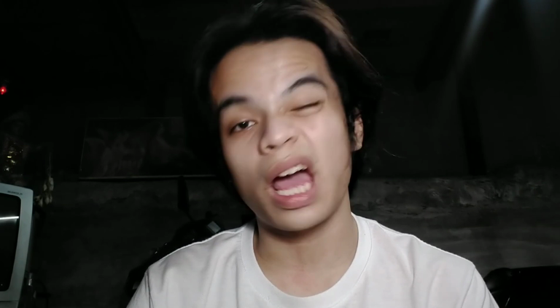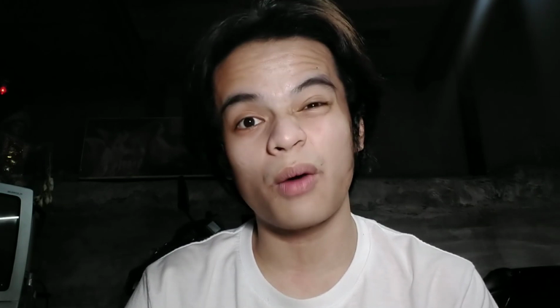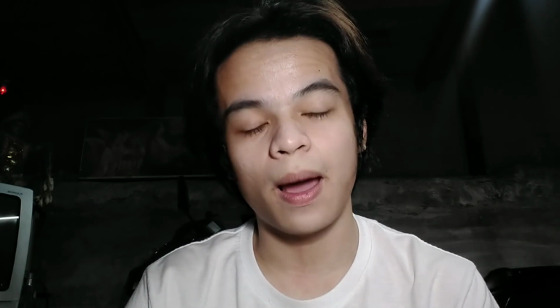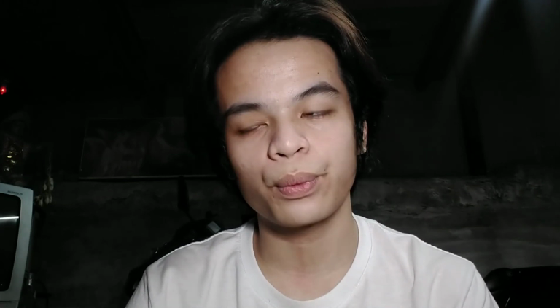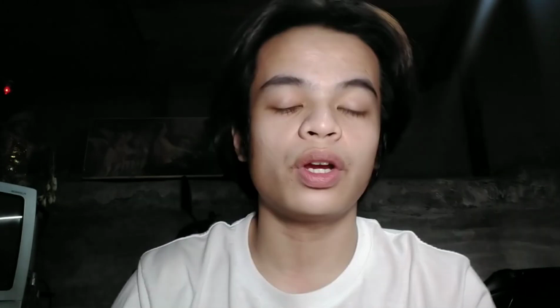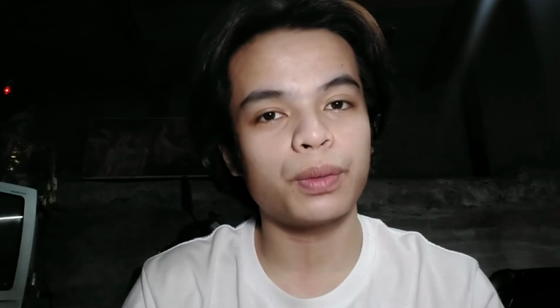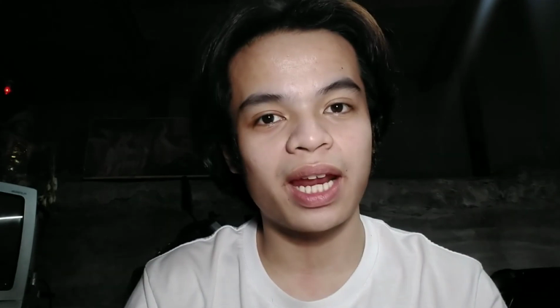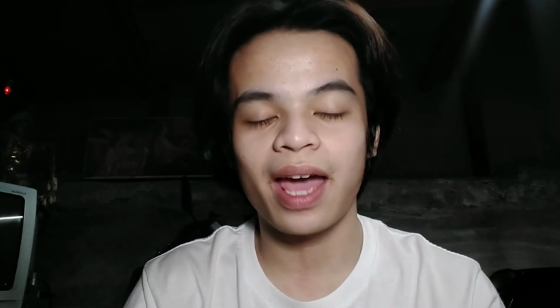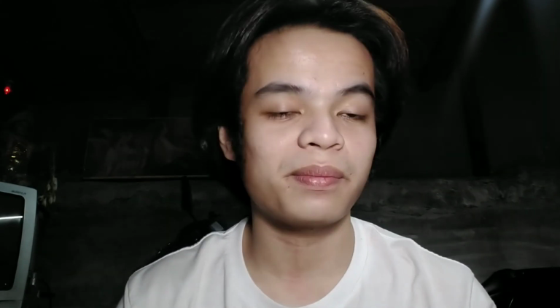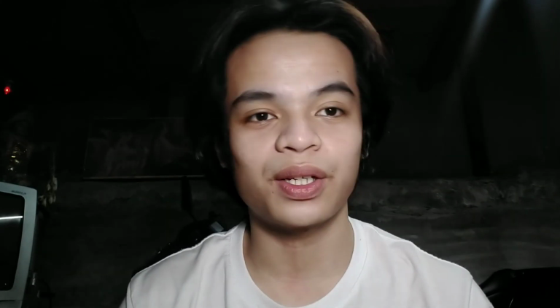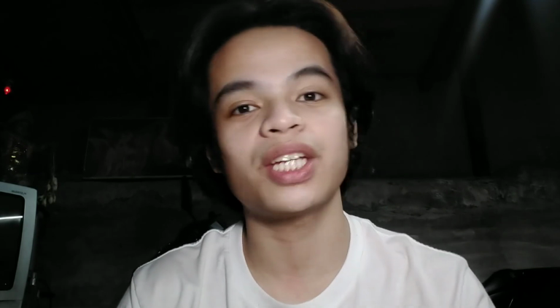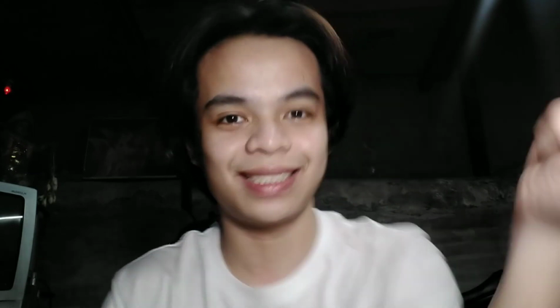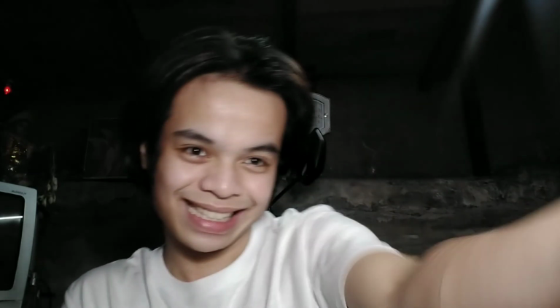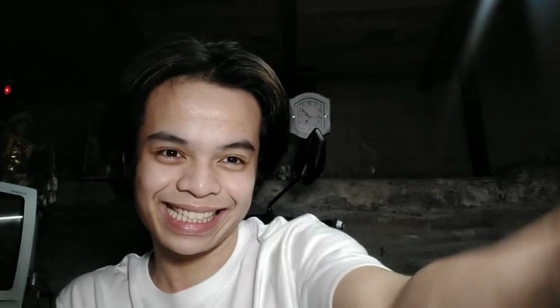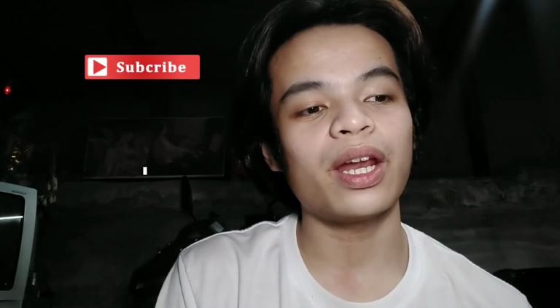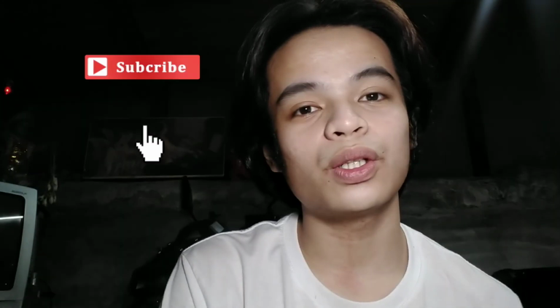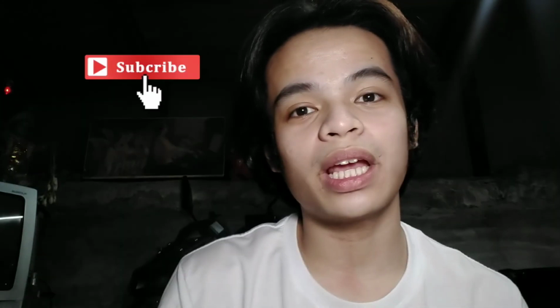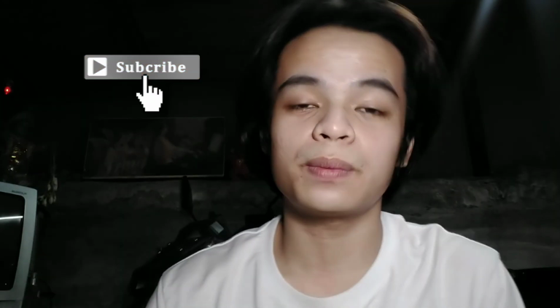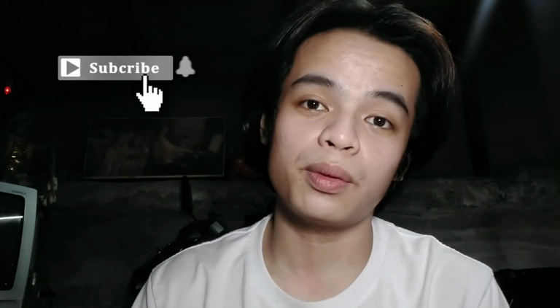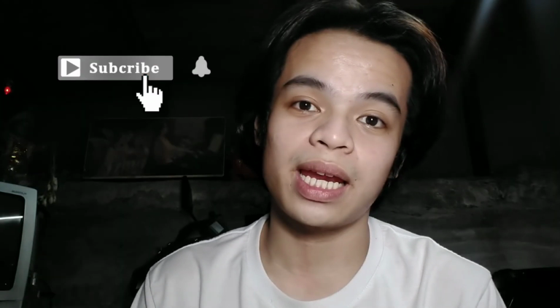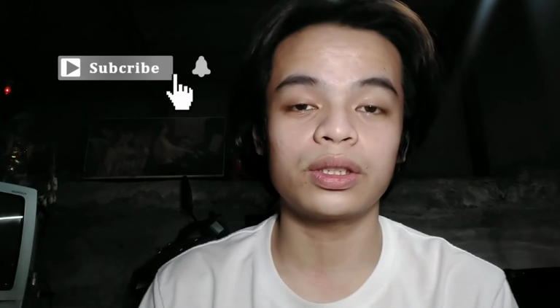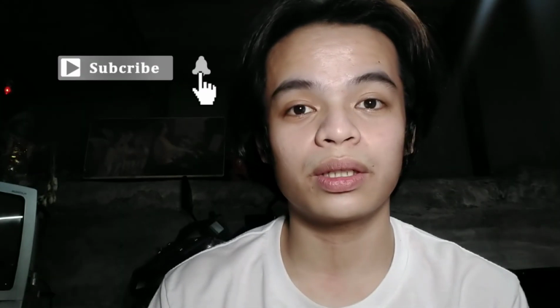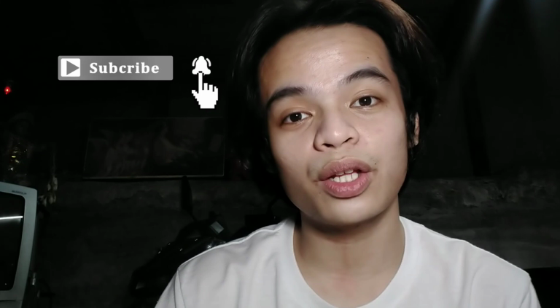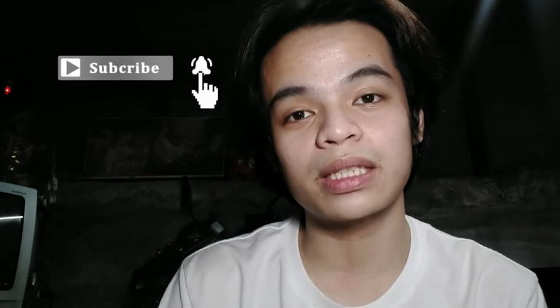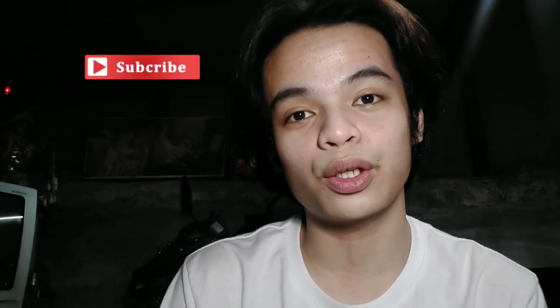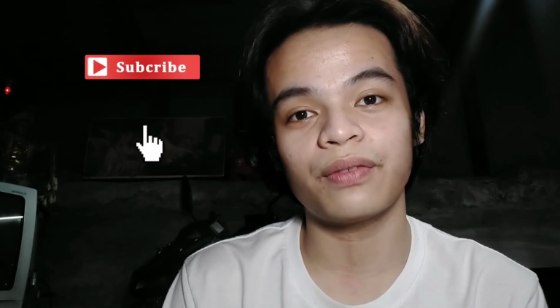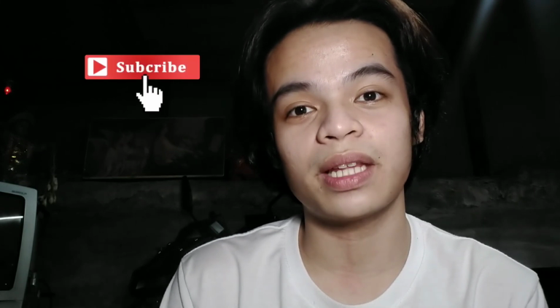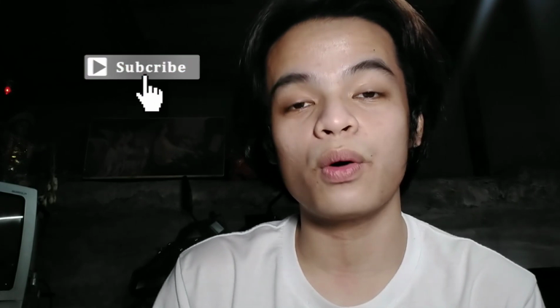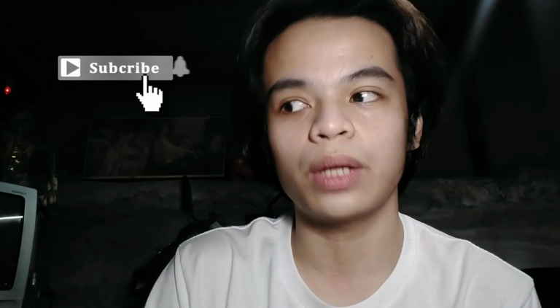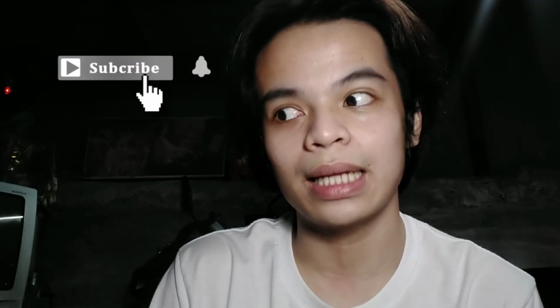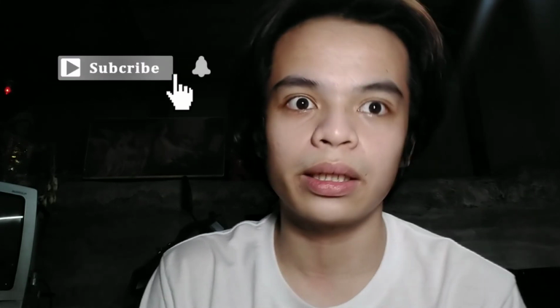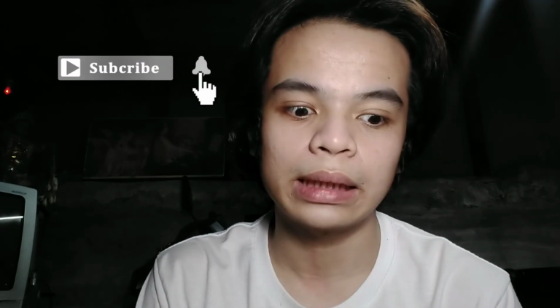I'm getting bored of it. If you are new to my channel, hi, I'm MCD Son — shake hands. And also, don't forget to subscribe to my channel and click the notification bell so you can be notified every time I post. So yeah, let's start now.